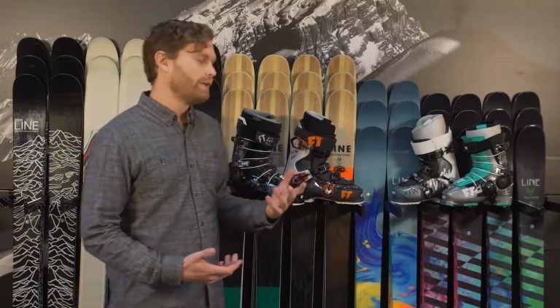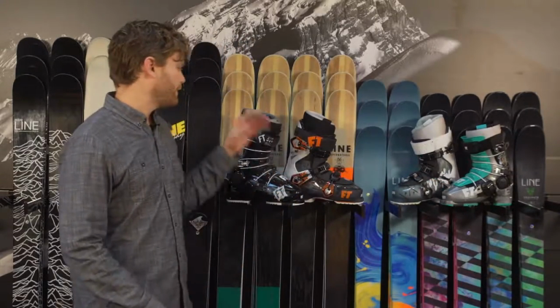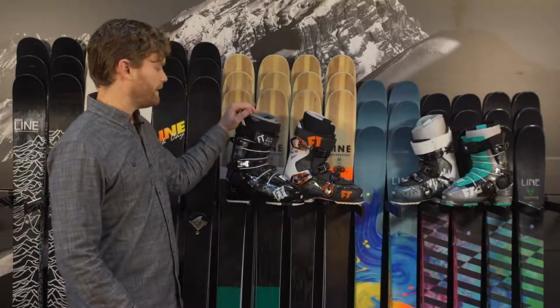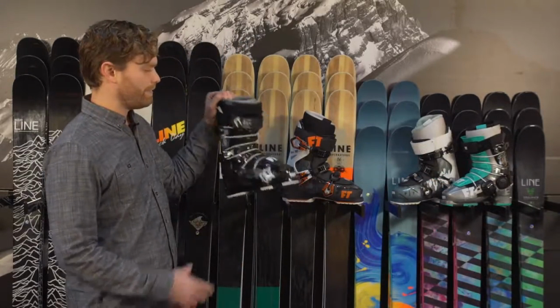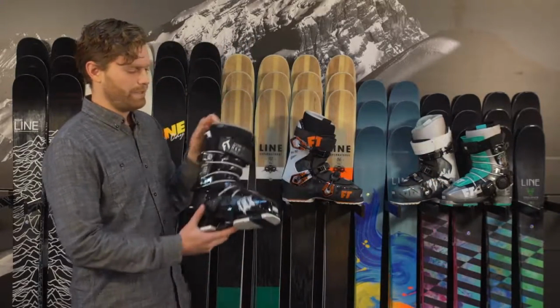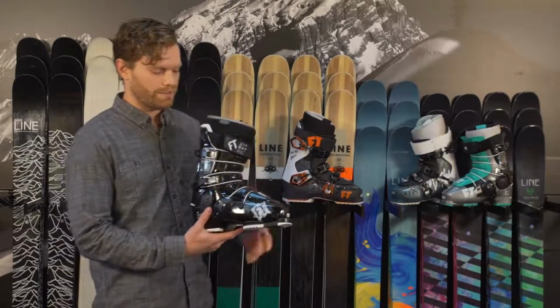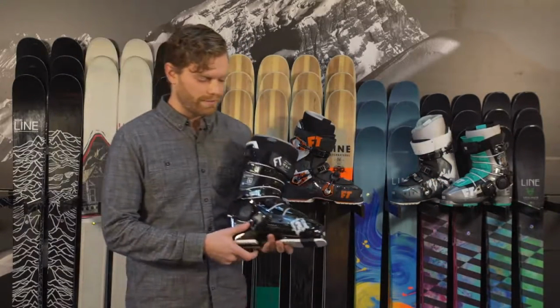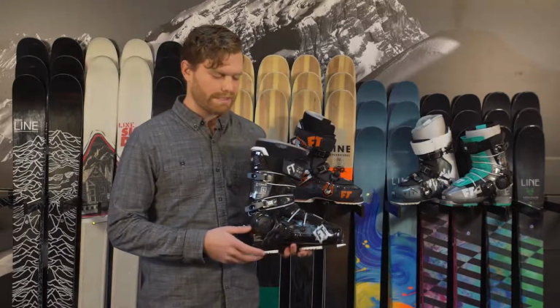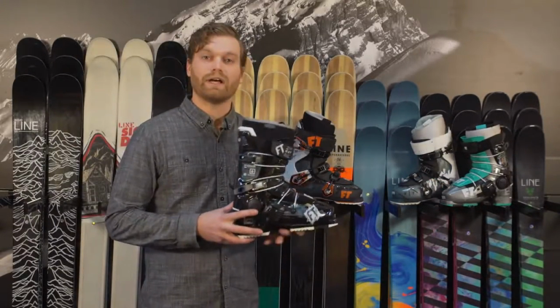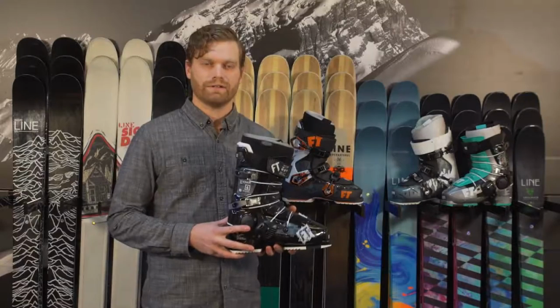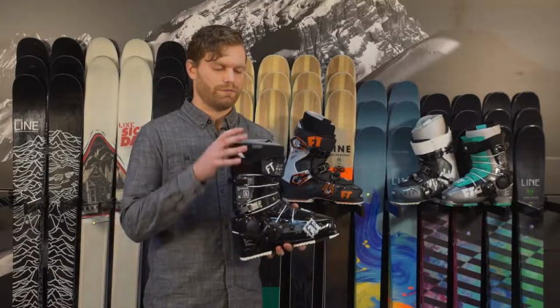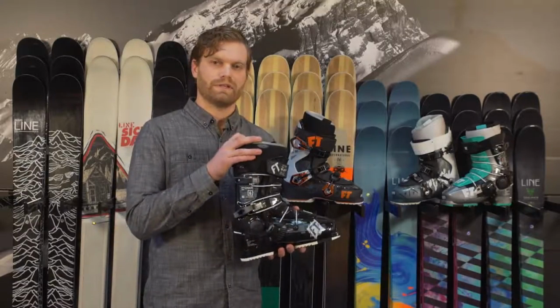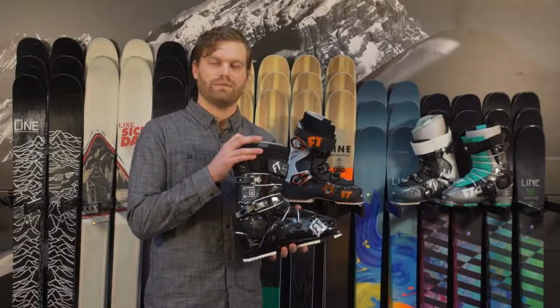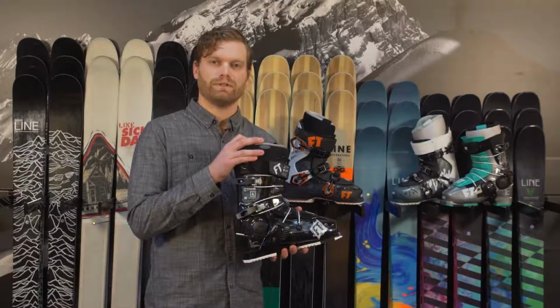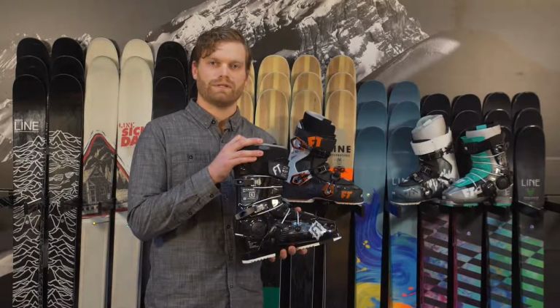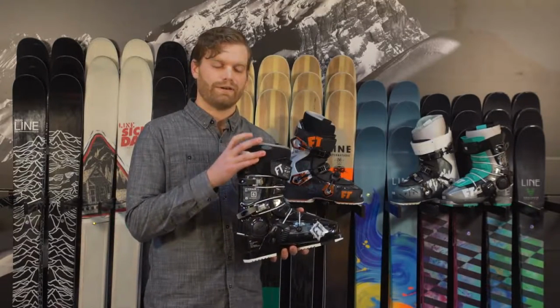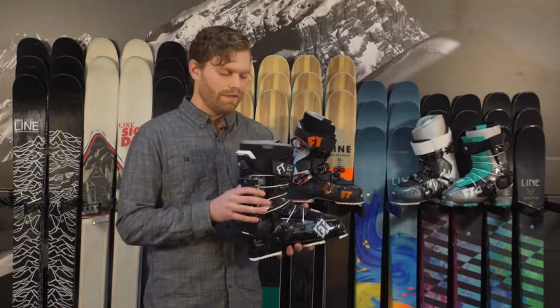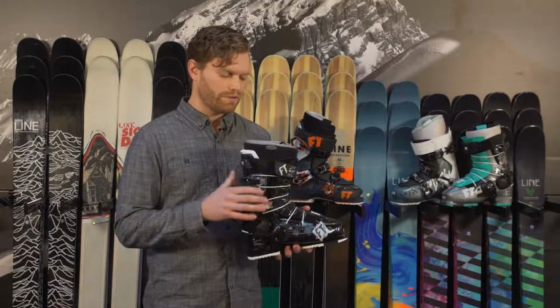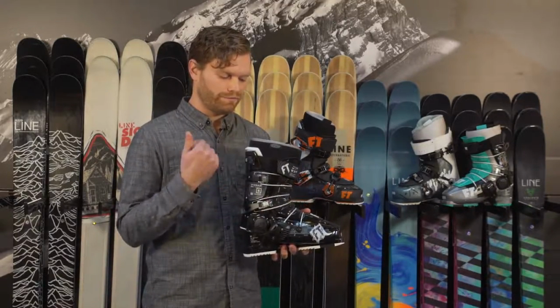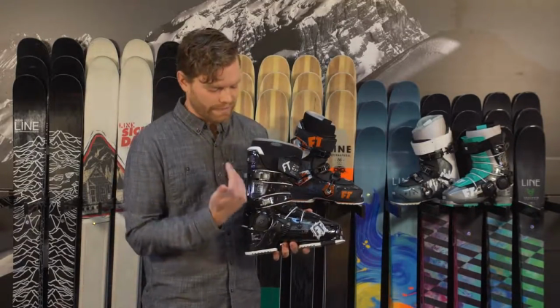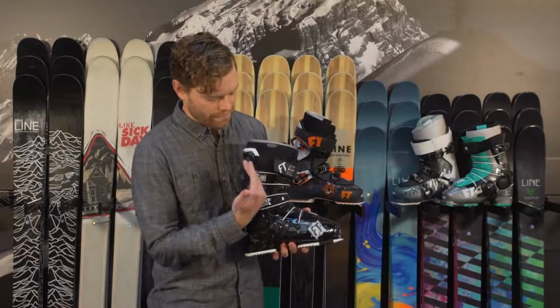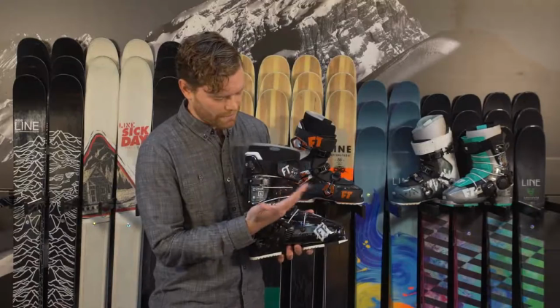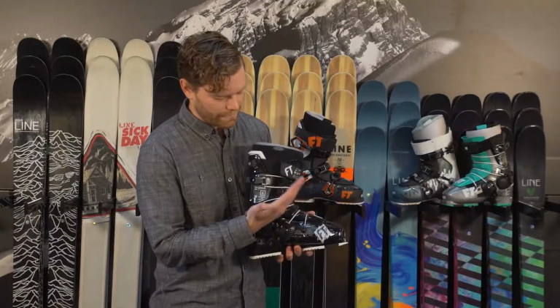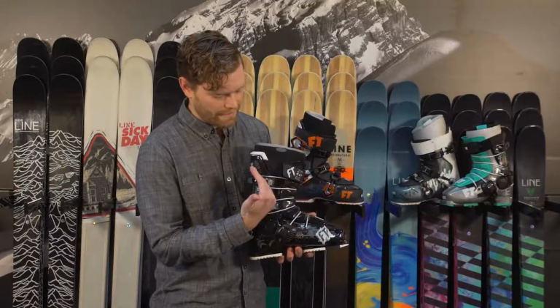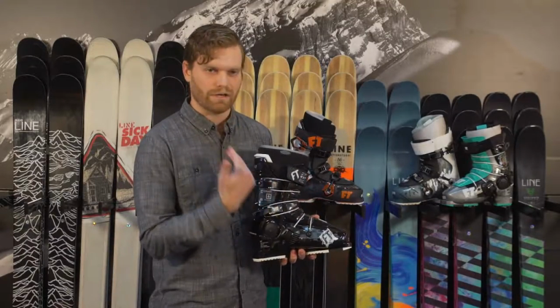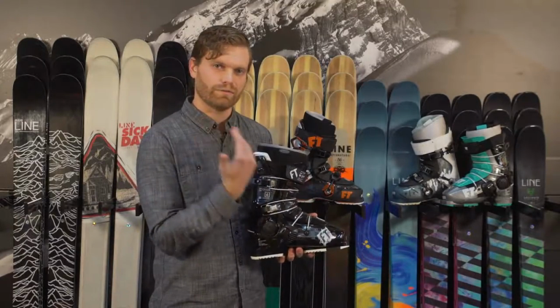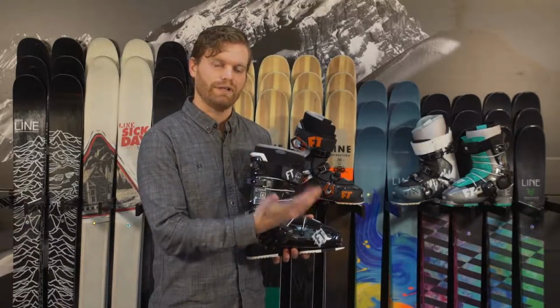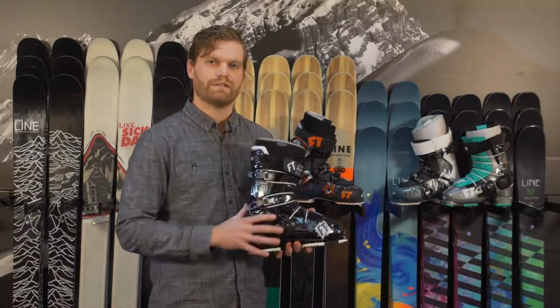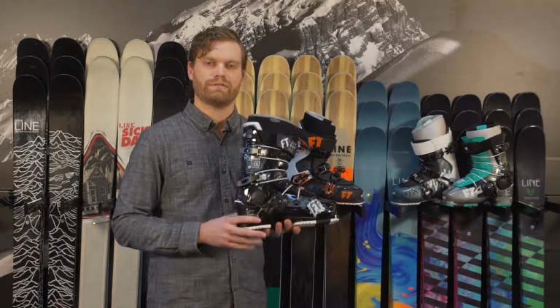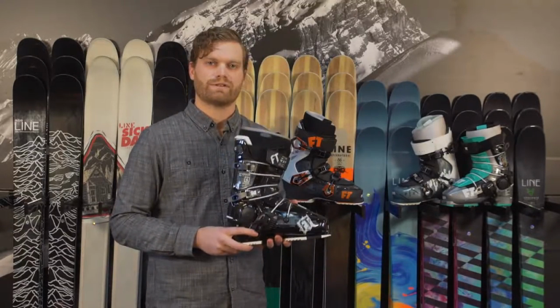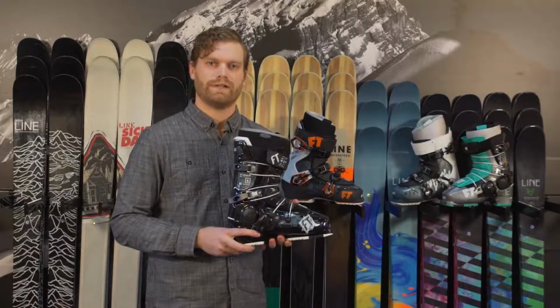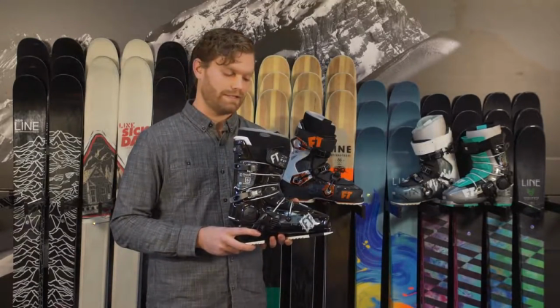A couple of great things about three-piece shells in general is that they're lighter, especially with this nice heat-moldable Intuition liner. They're also free-flexing, so there's nothing to really inhibit the tongue from flexing and putting some pressure down on that ski tip.